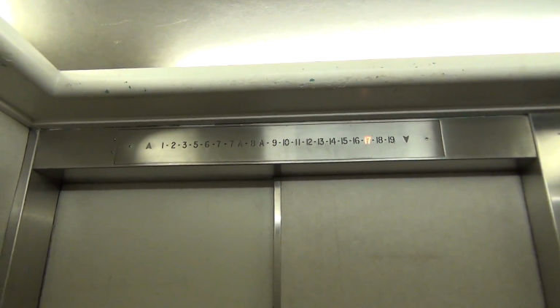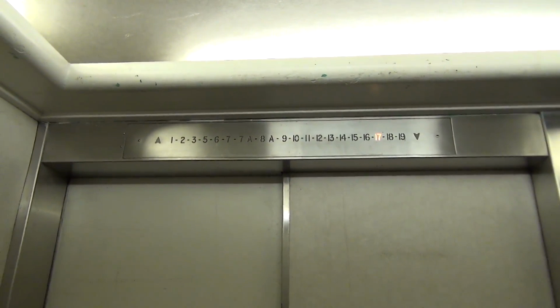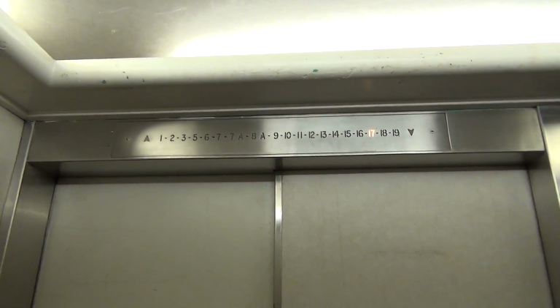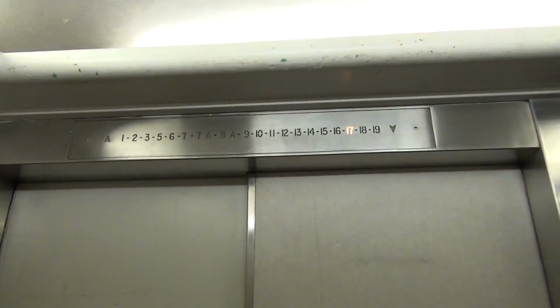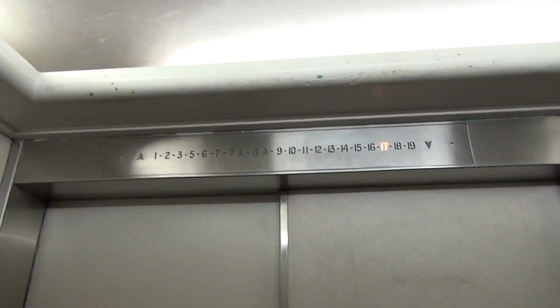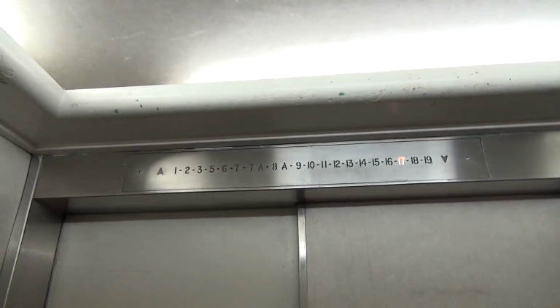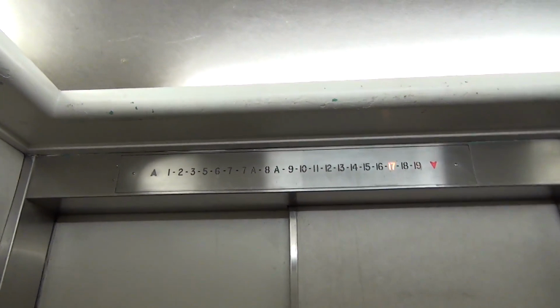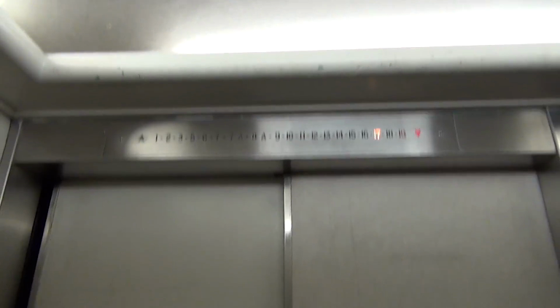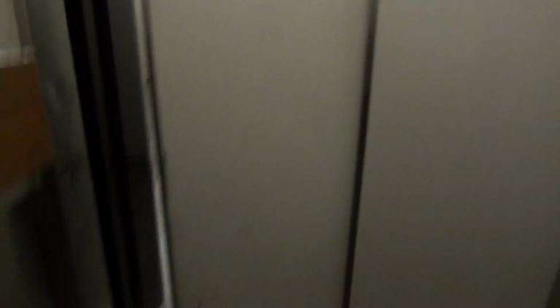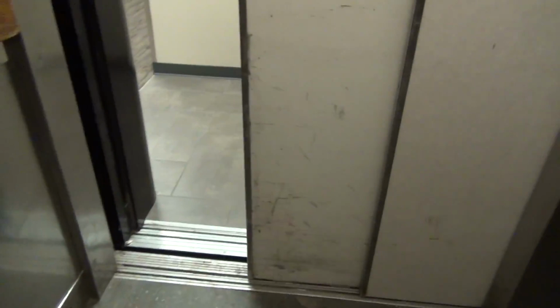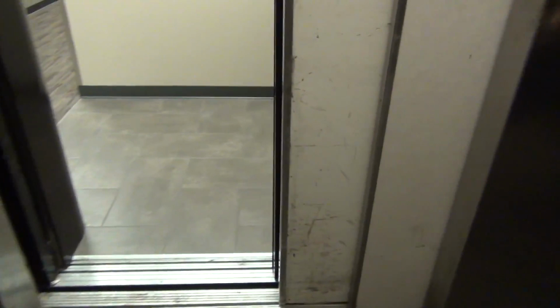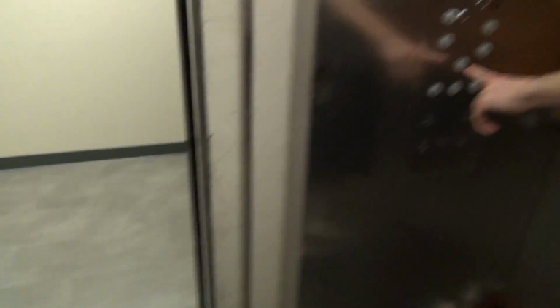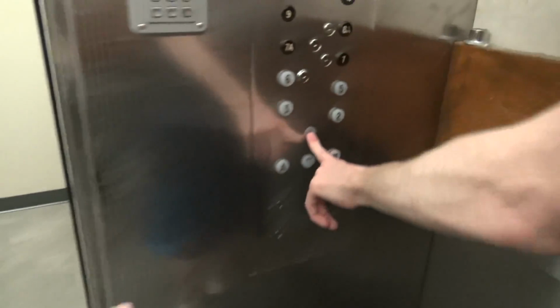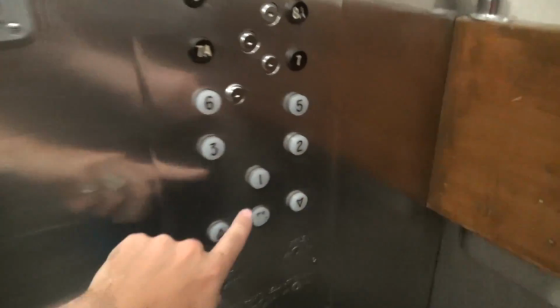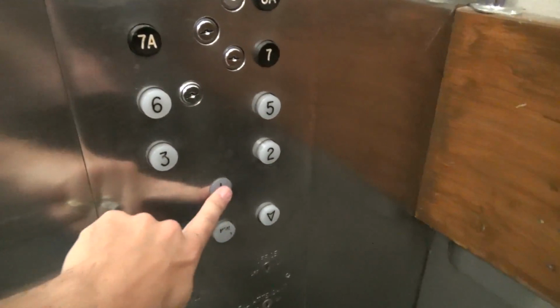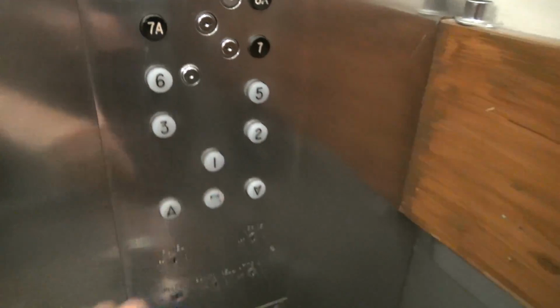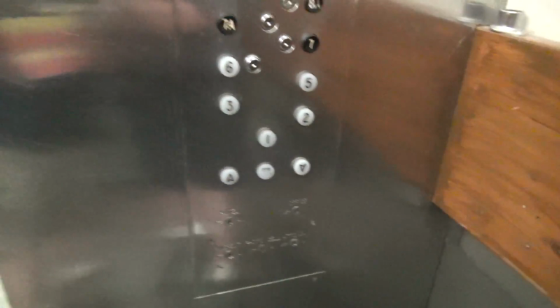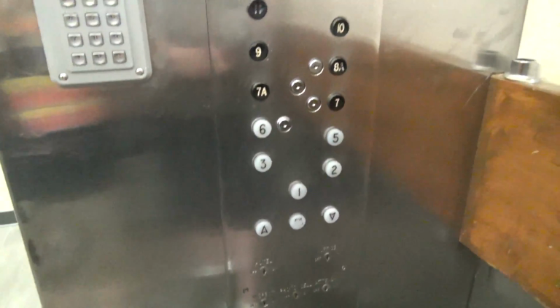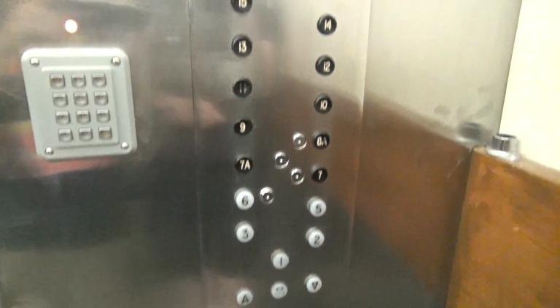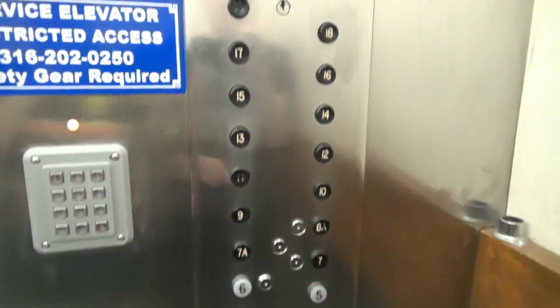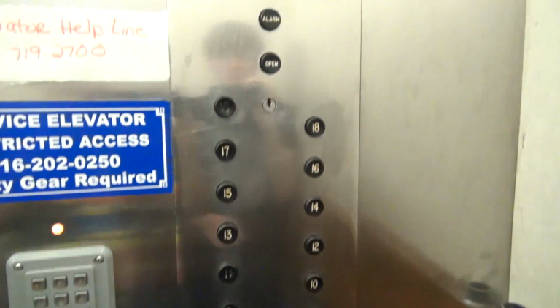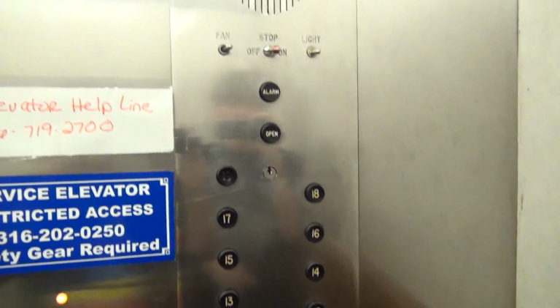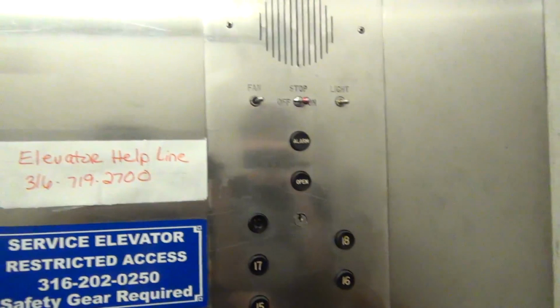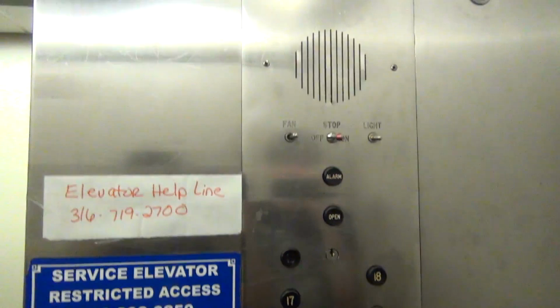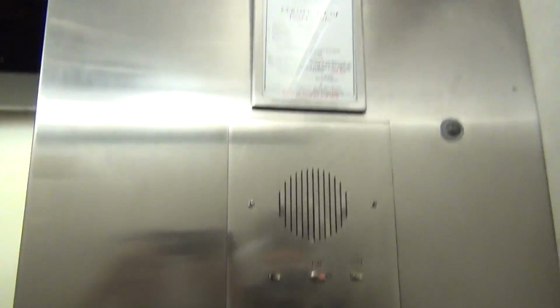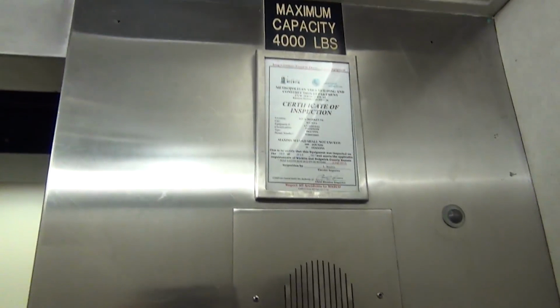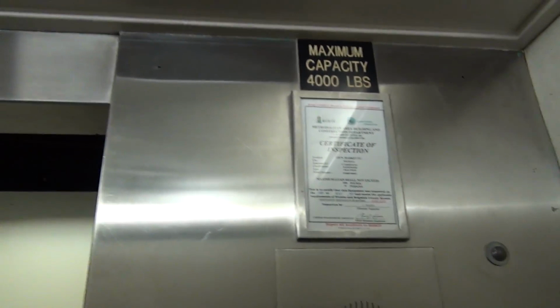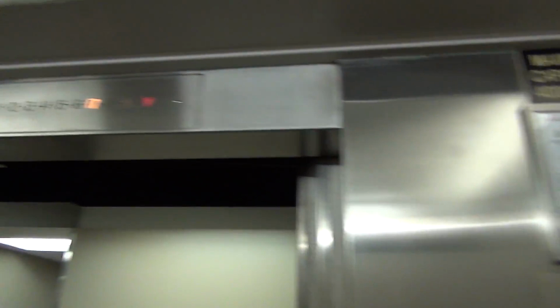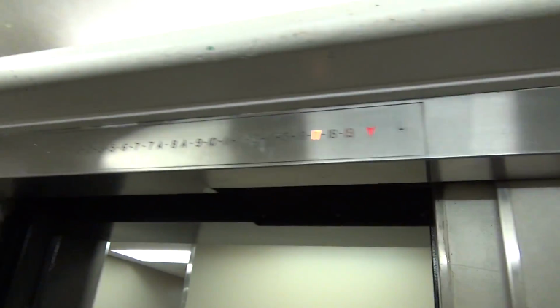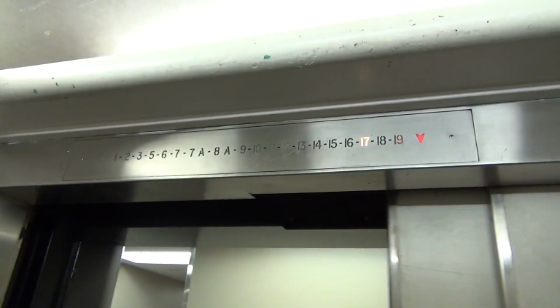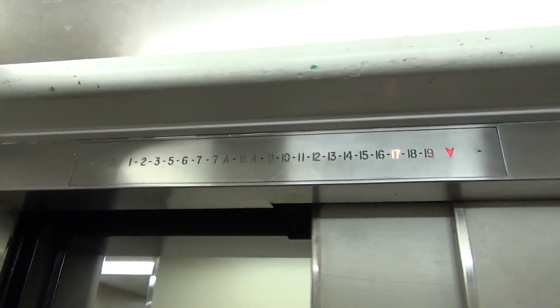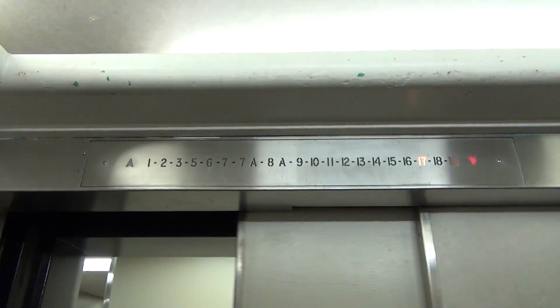Look at that indicator. Now watch this — going back down to 1, but look at these buttons y'all, these are epic. Here we go back down, watch the numbers going down.